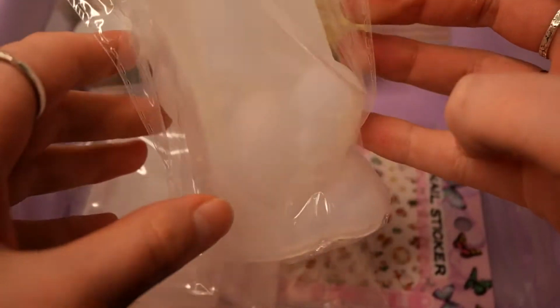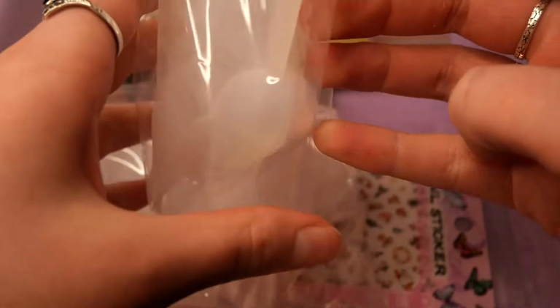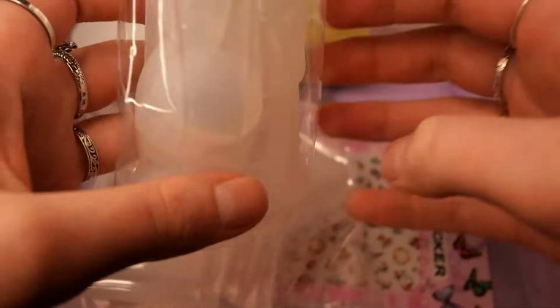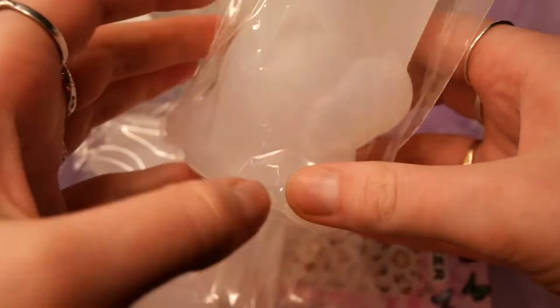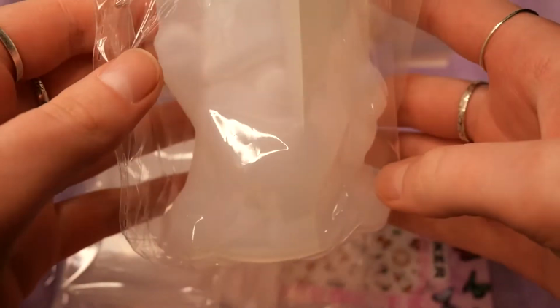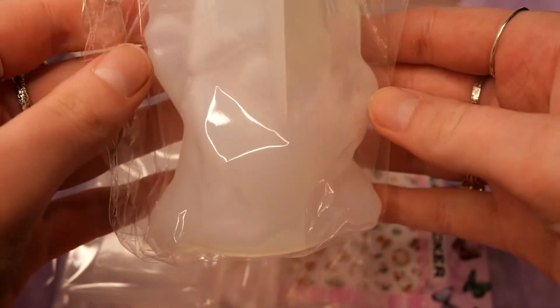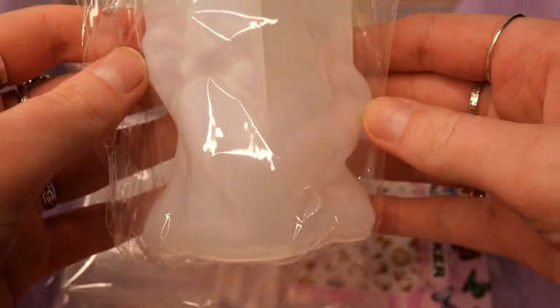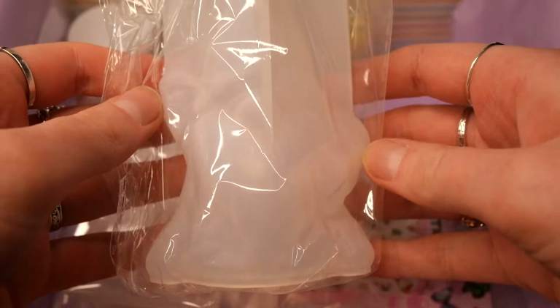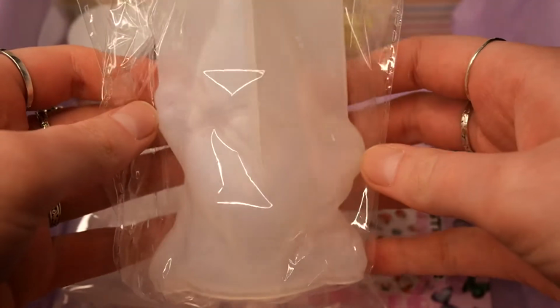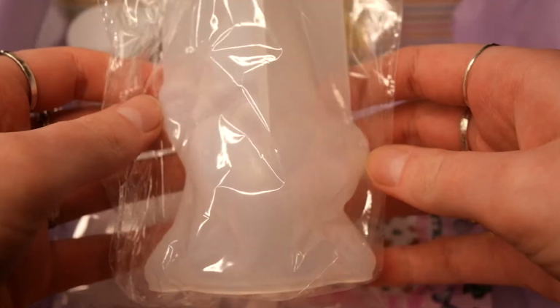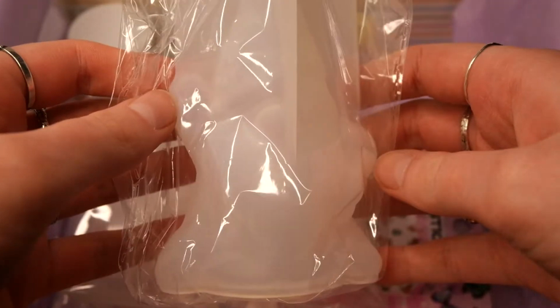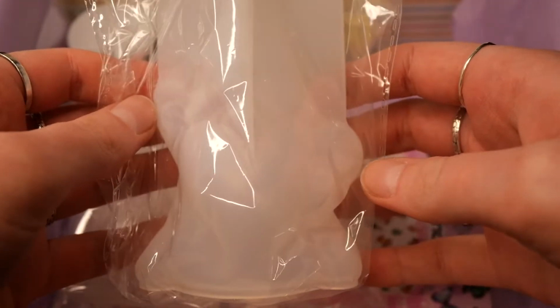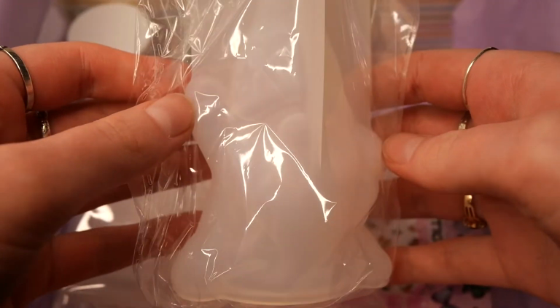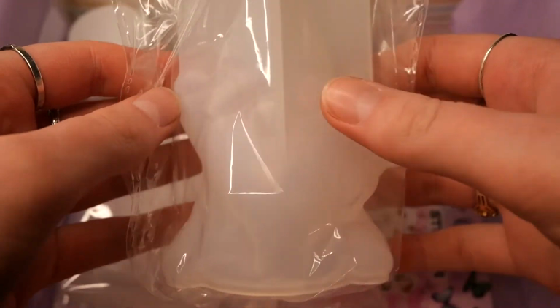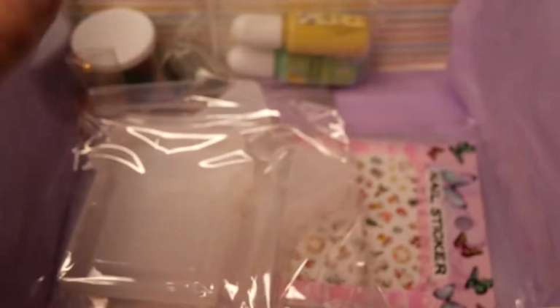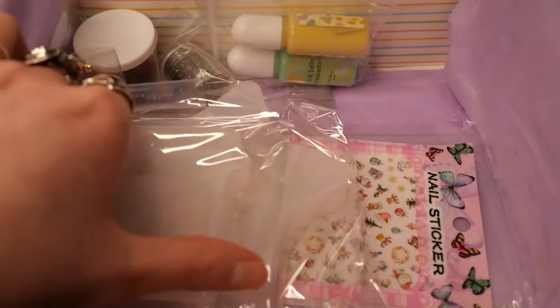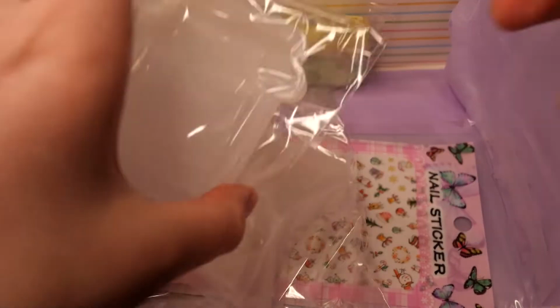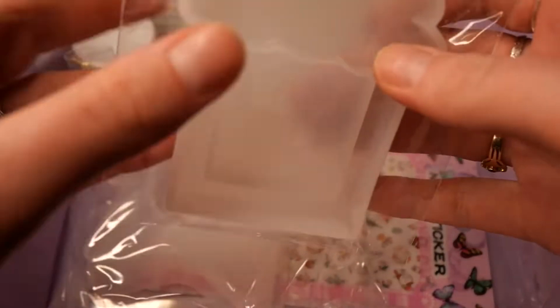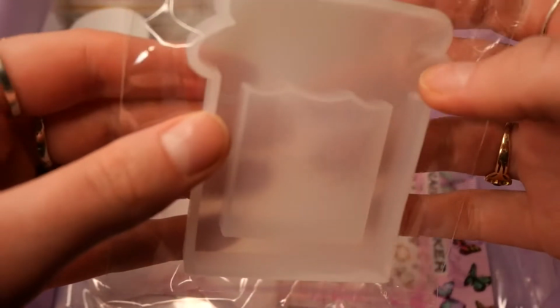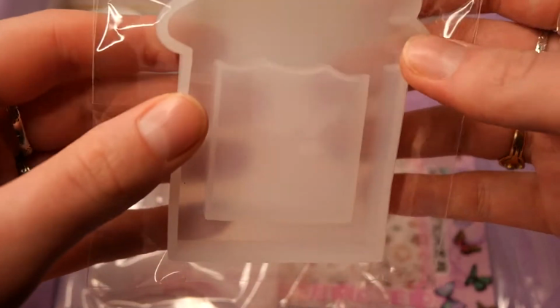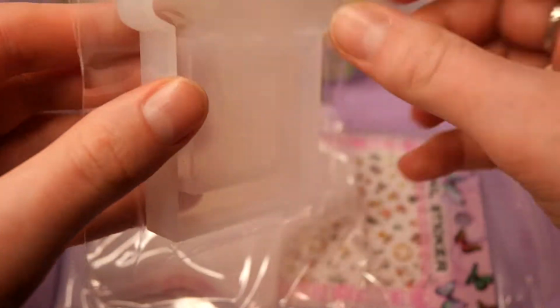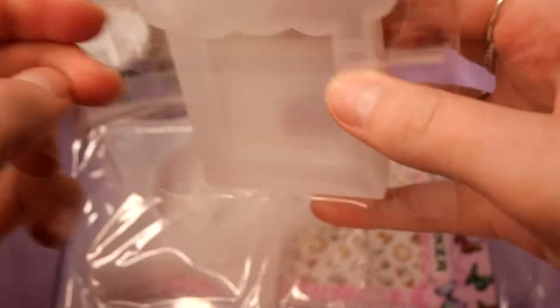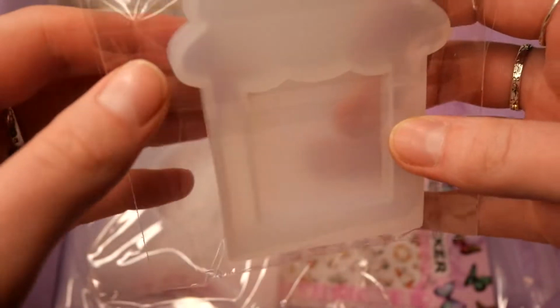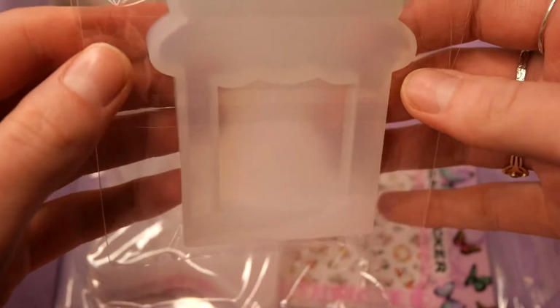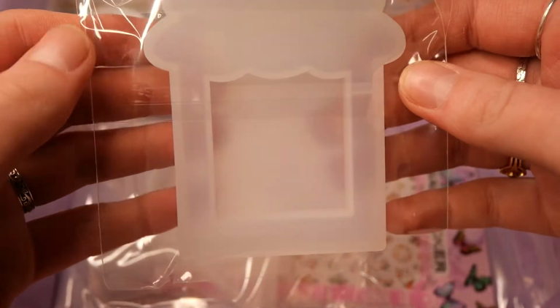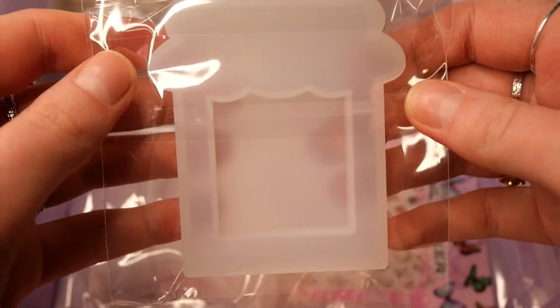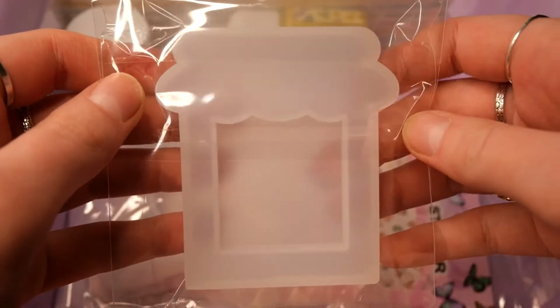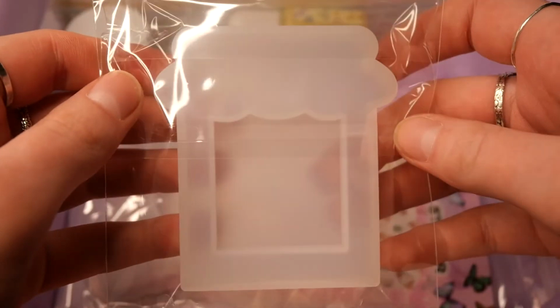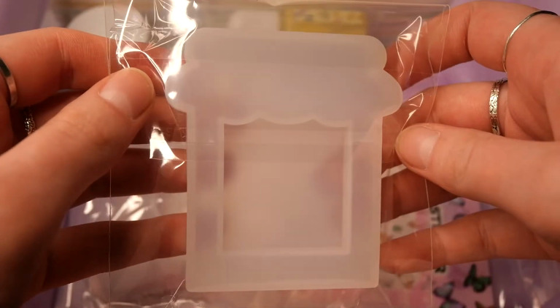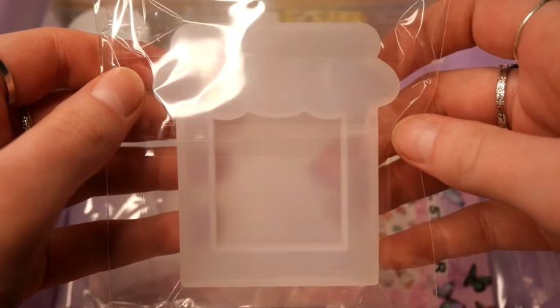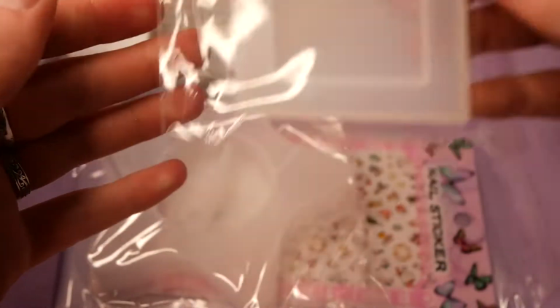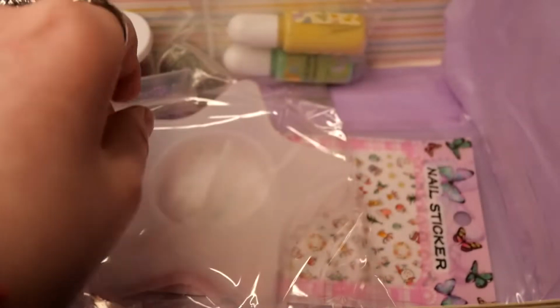We also get a large Santa kind of mold. And we also get this mold which I don't have any idea what it could be — maybe a gem jar or something like that.